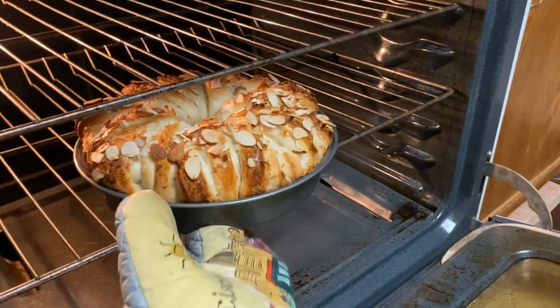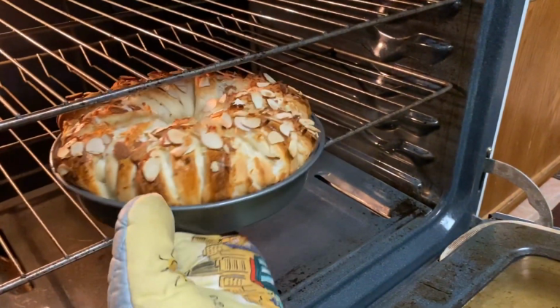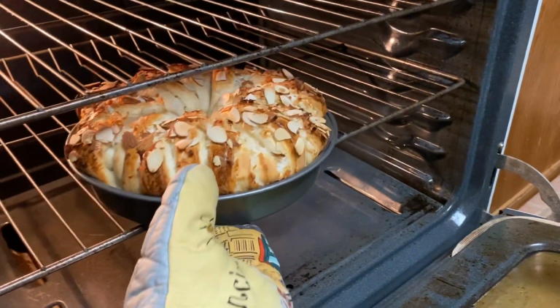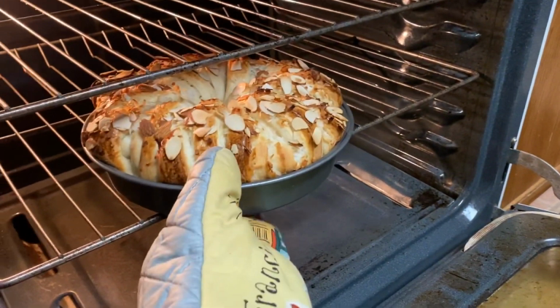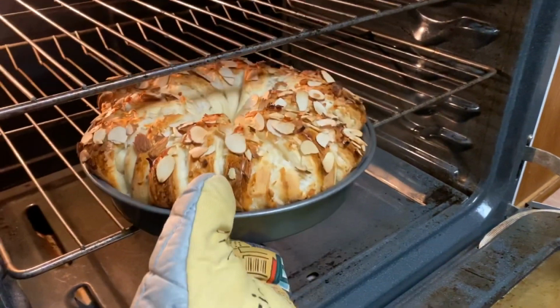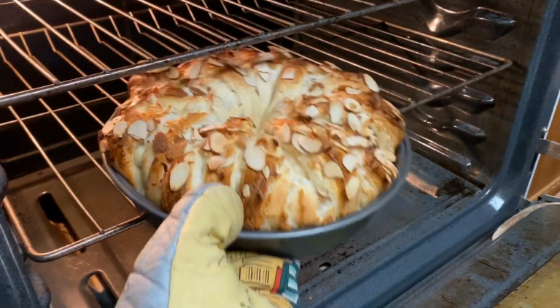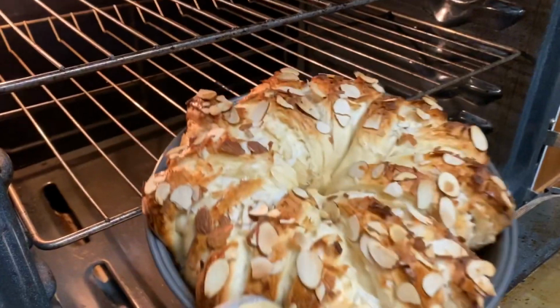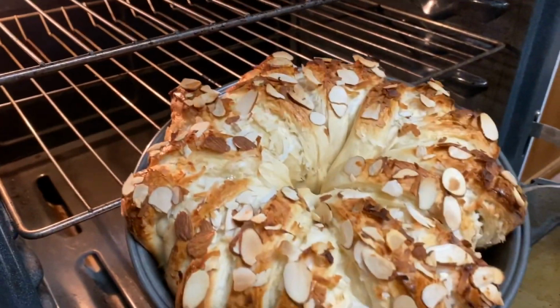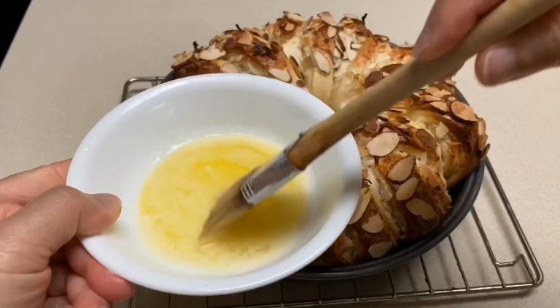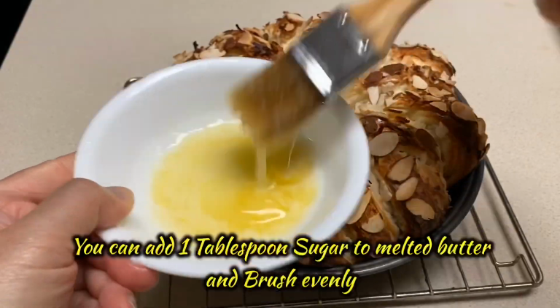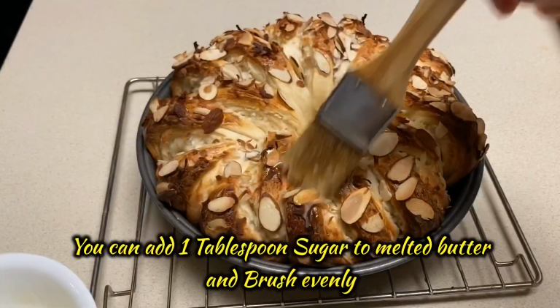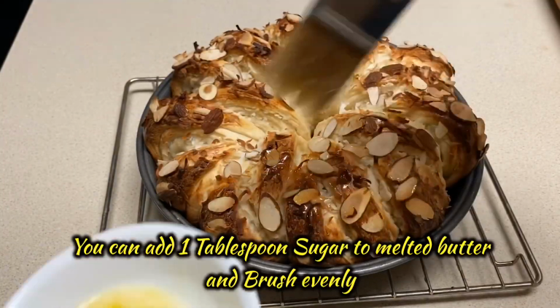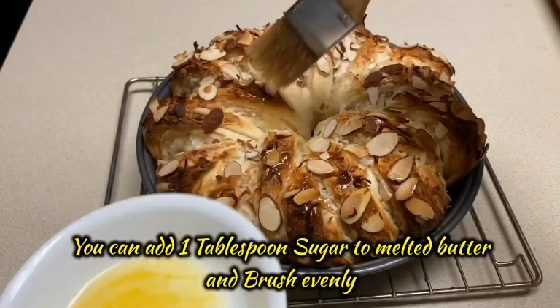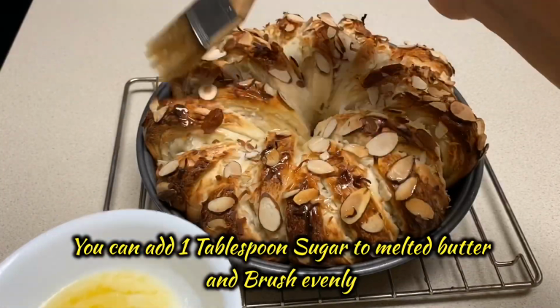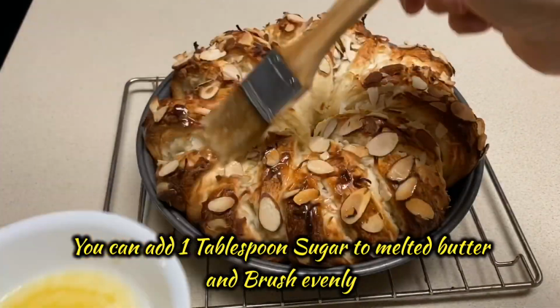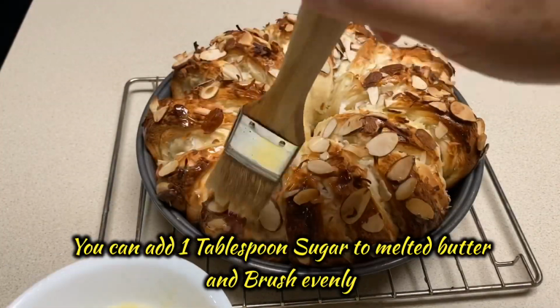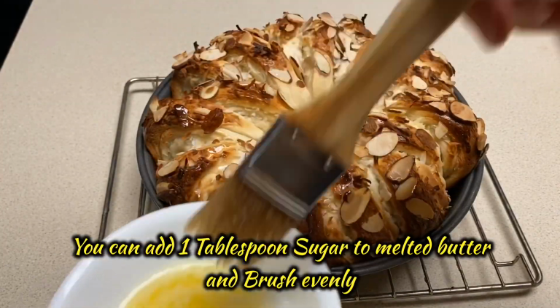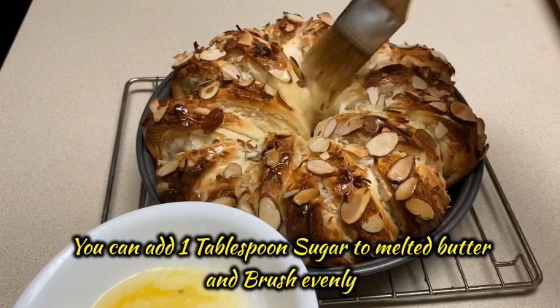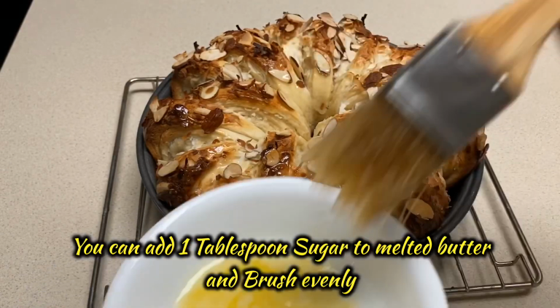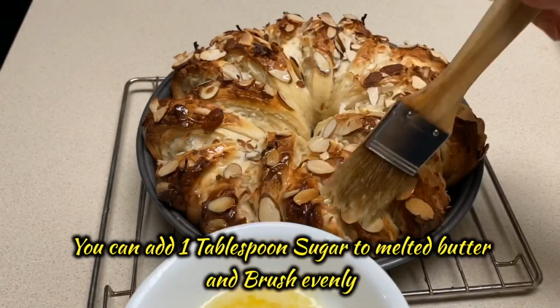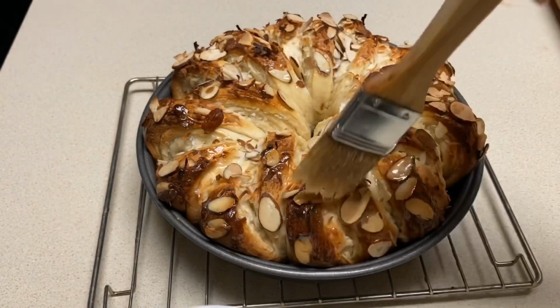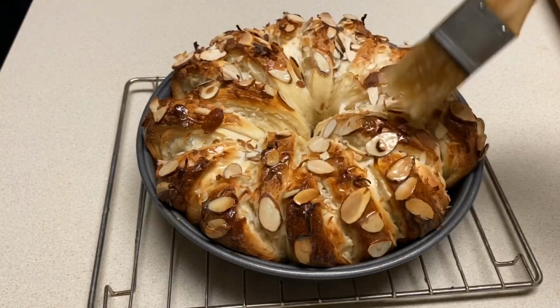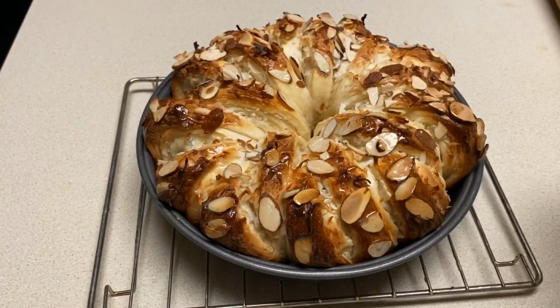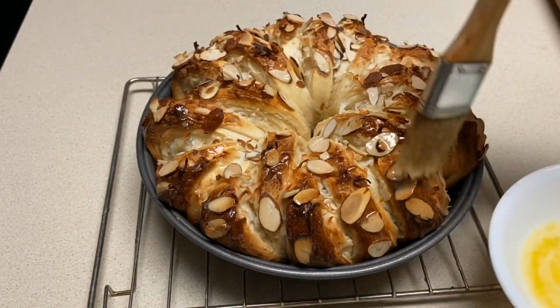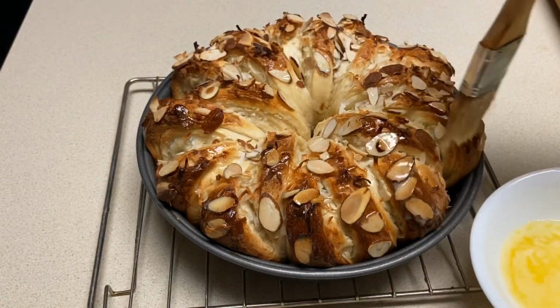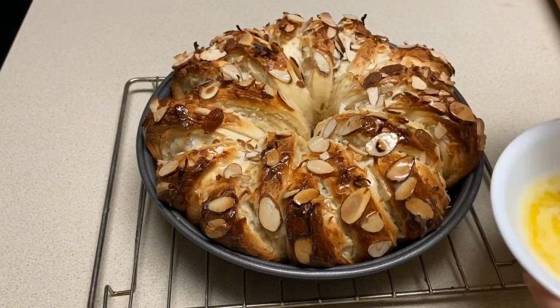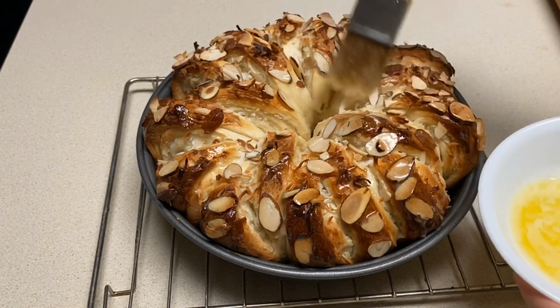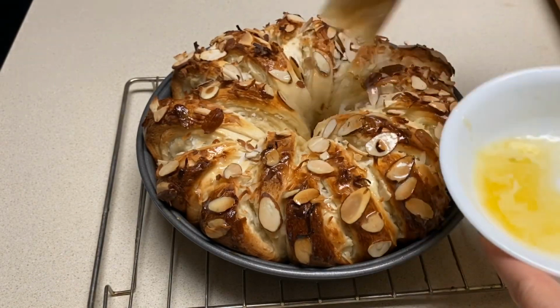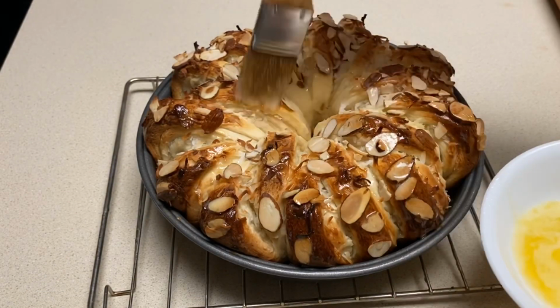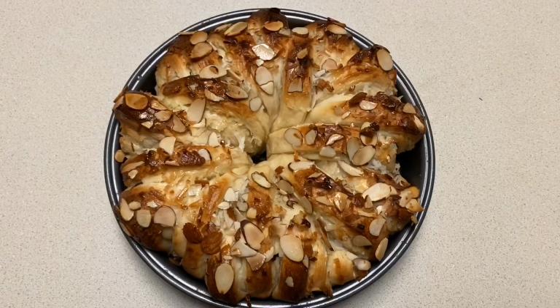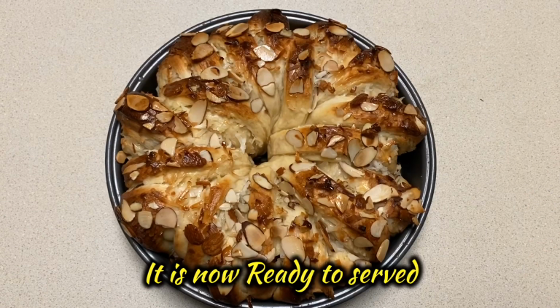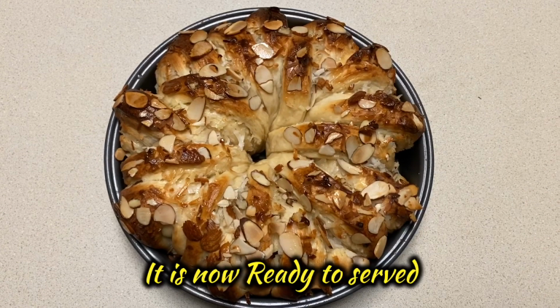Oh my gosh guys, I wish you could smell this — the whole house smells like toasted coconuts and almonds. Now I'm brushing on the melted butter. You can add one tablespoon sugar to the melted butter and brush it on this sweet bread.